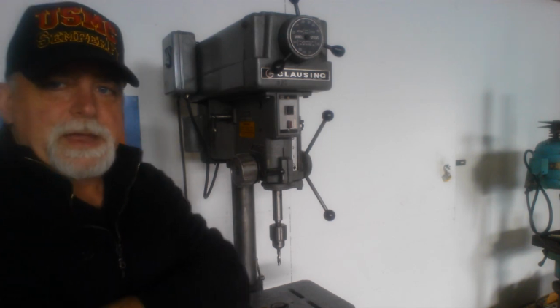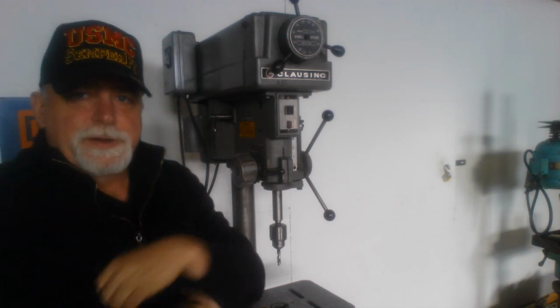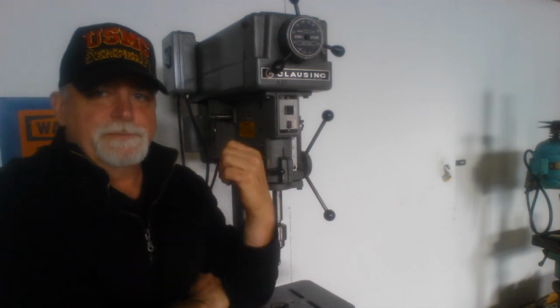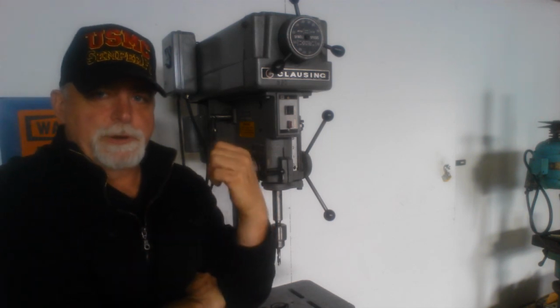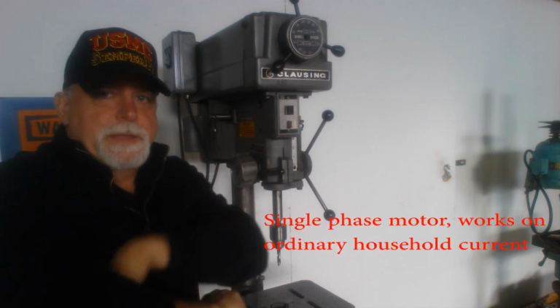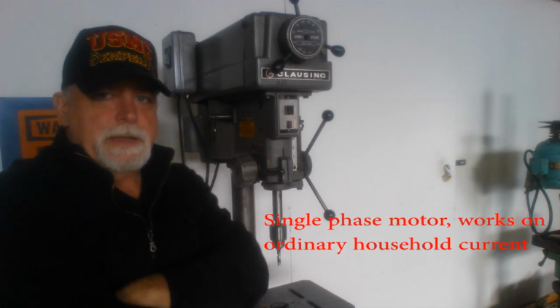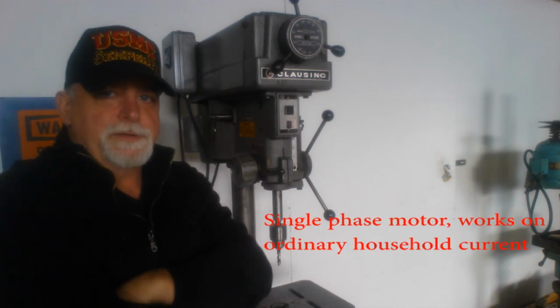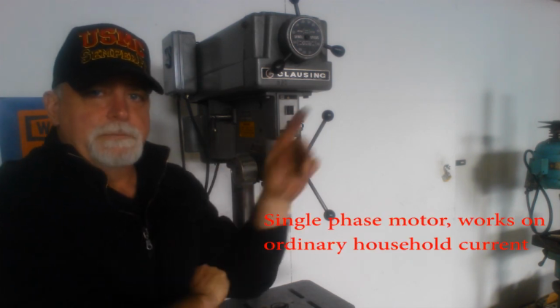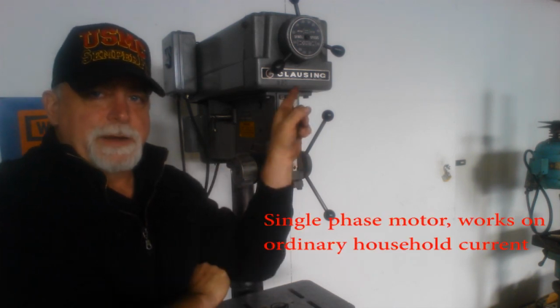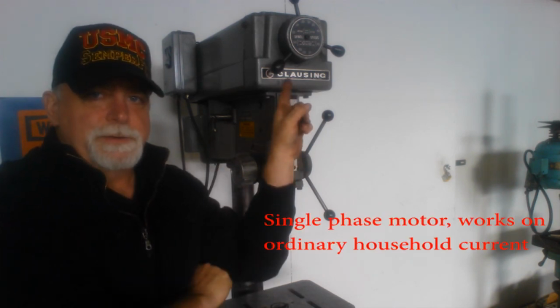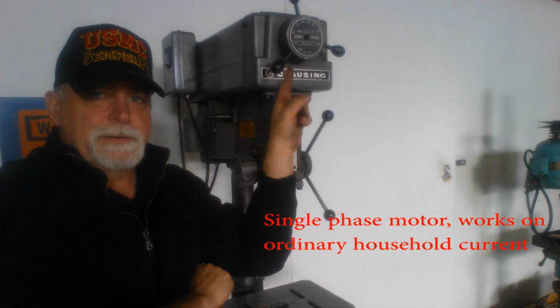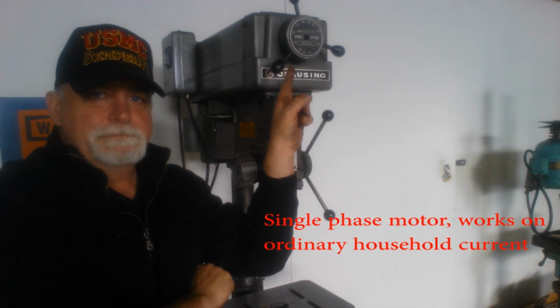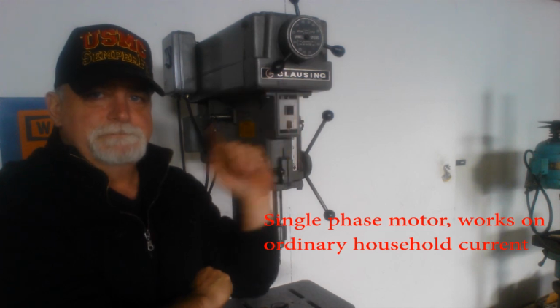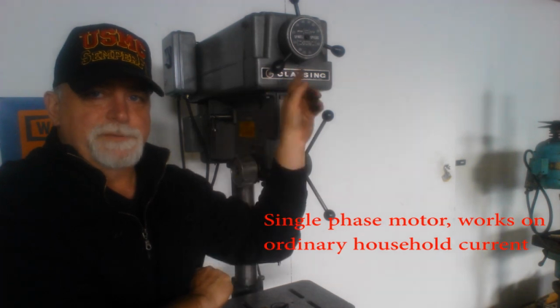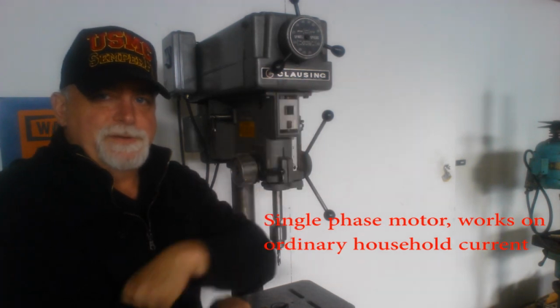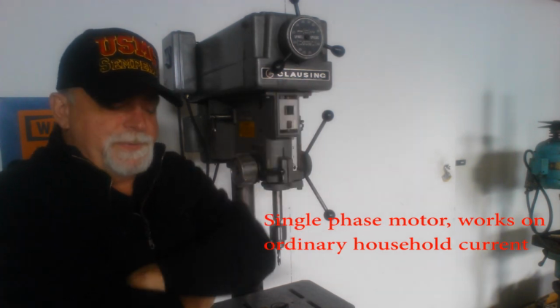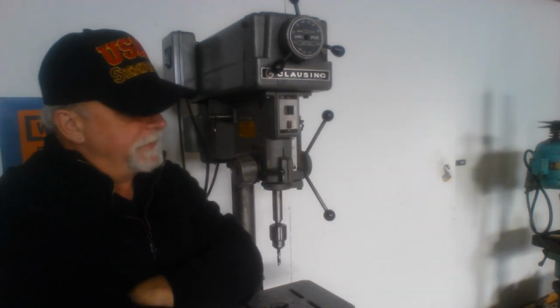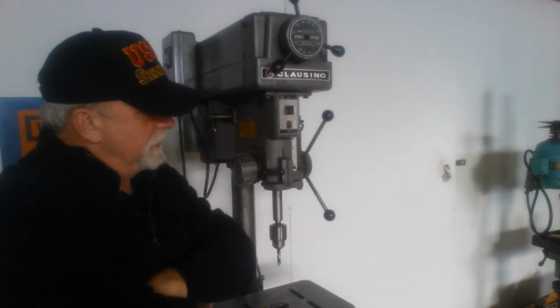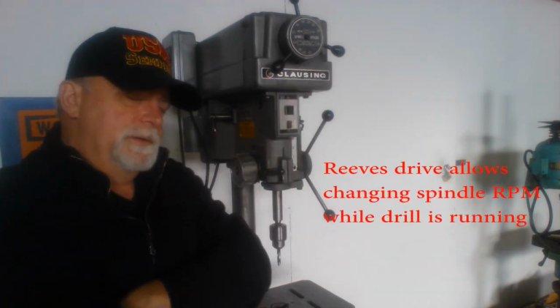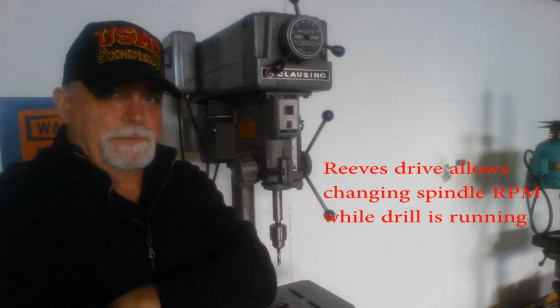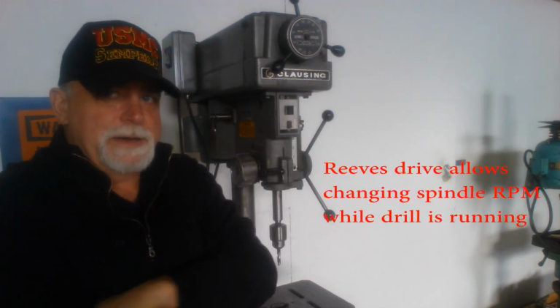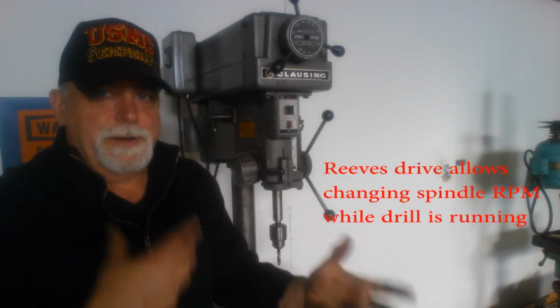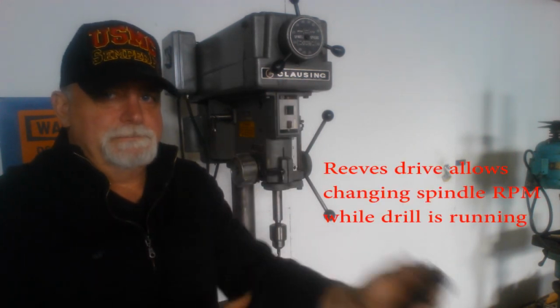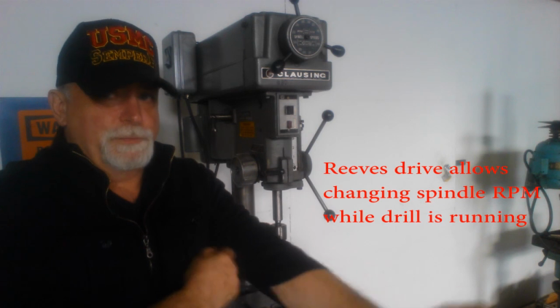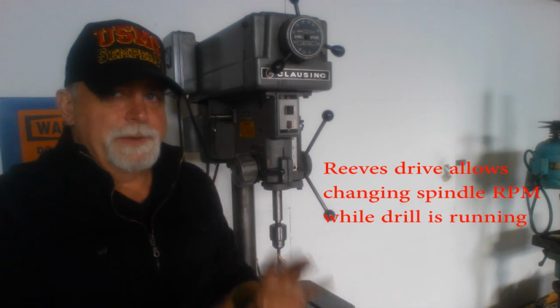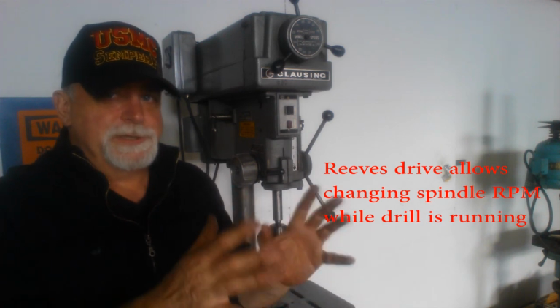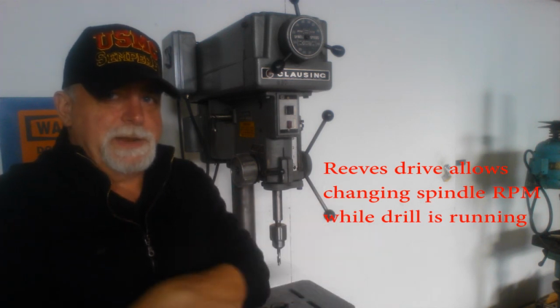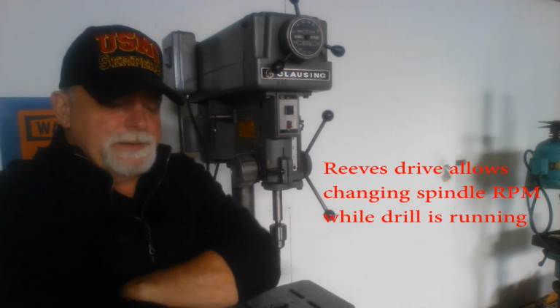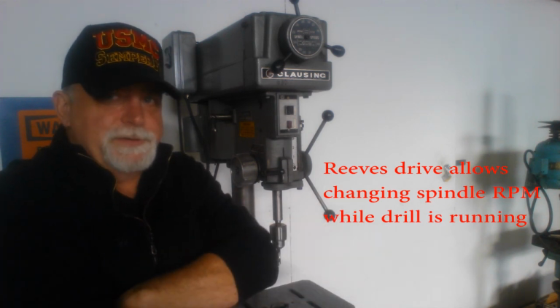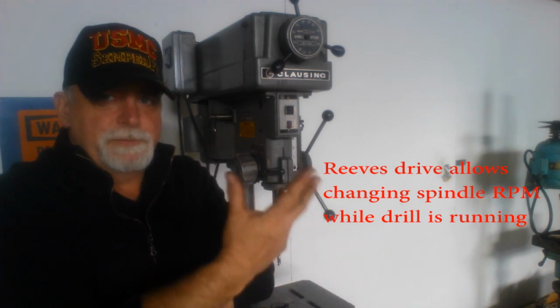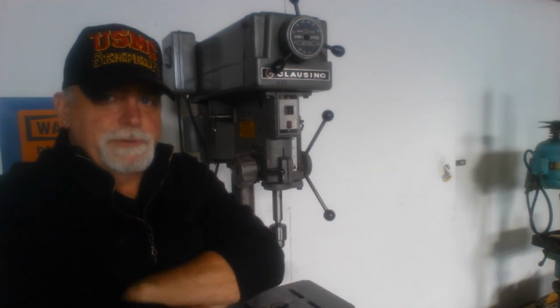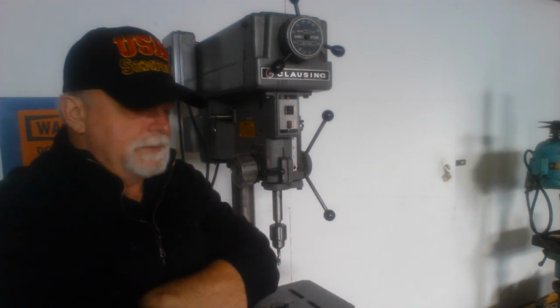It's got a single-phase motor and it's got a Reeves drive. We can see the variable speed system up here. It's sweet to be able to adjust the speed even sometimes while you're drilling.